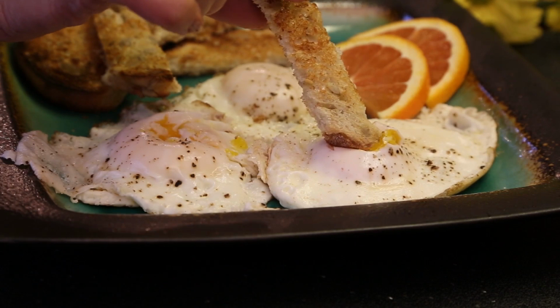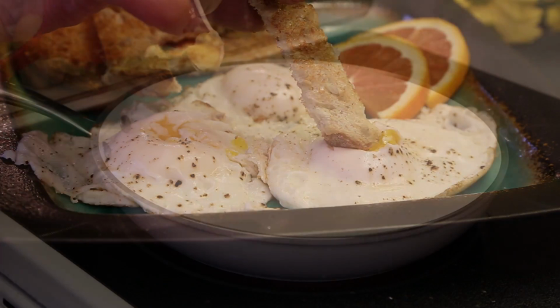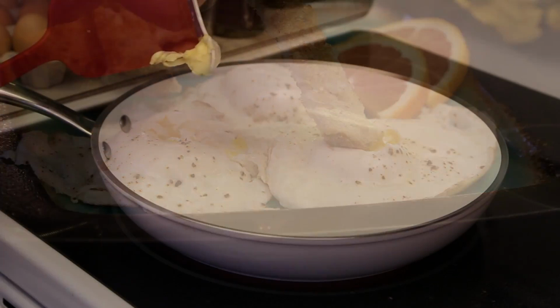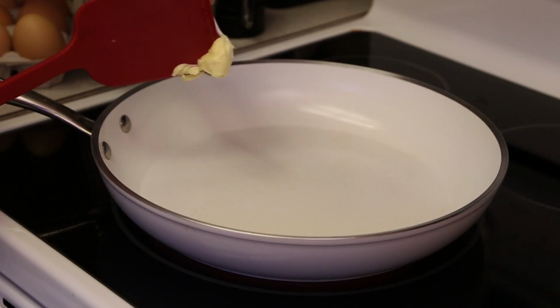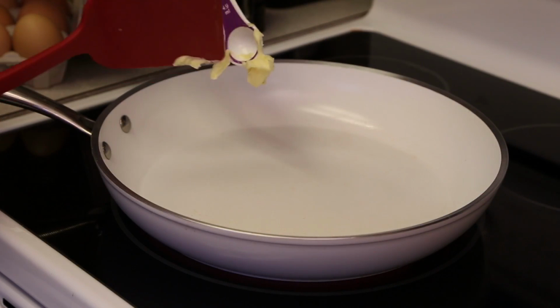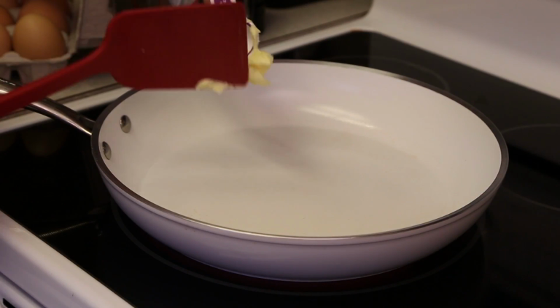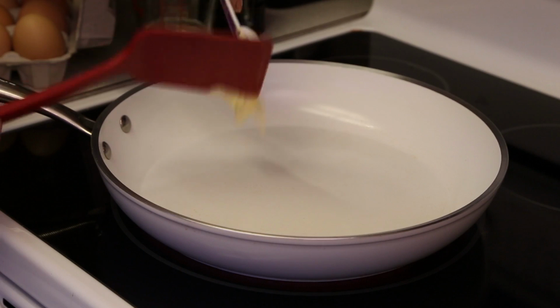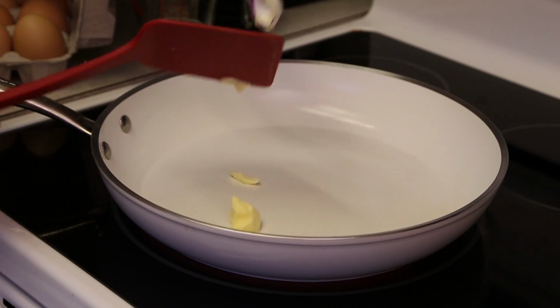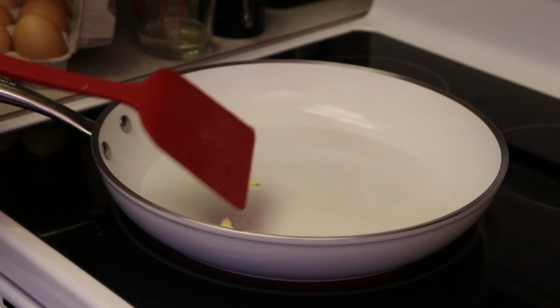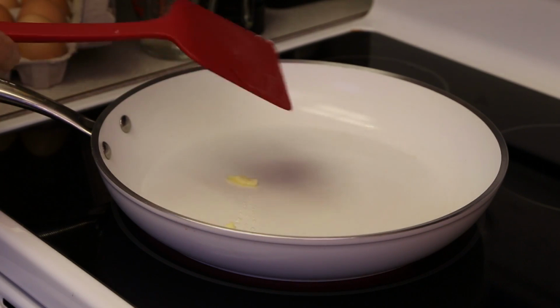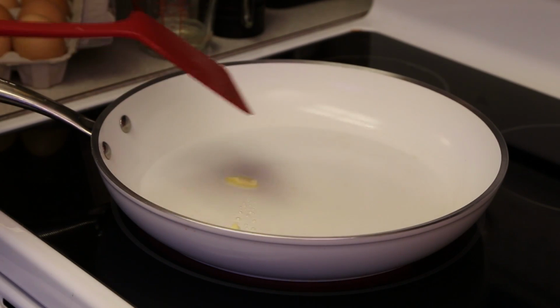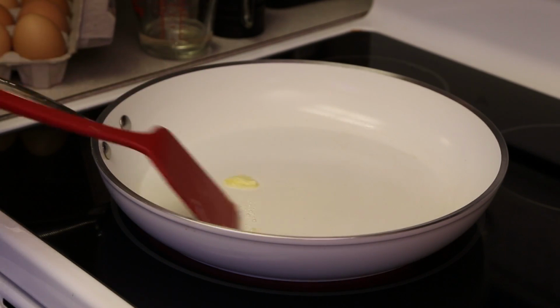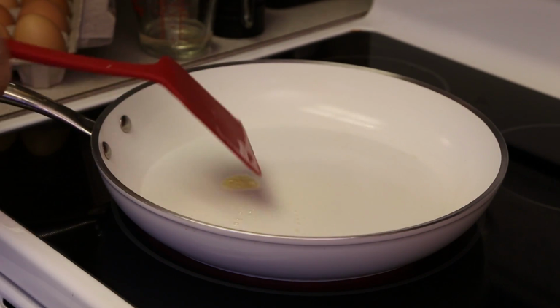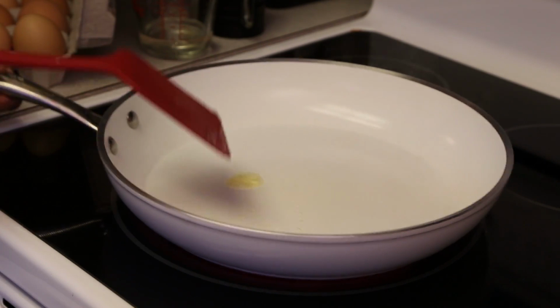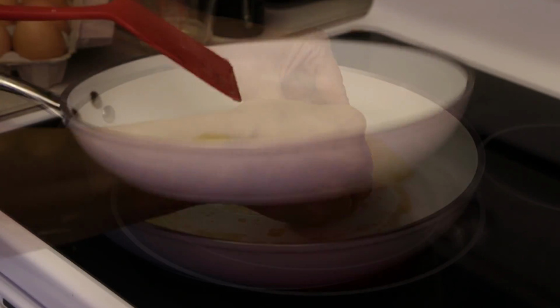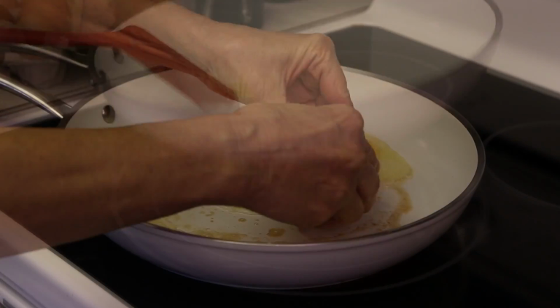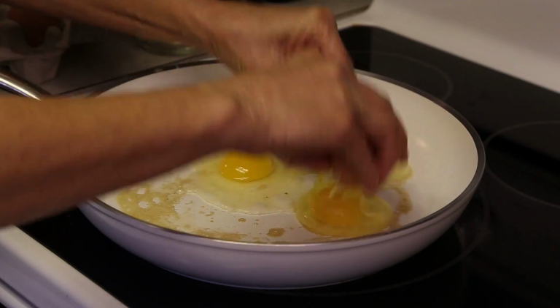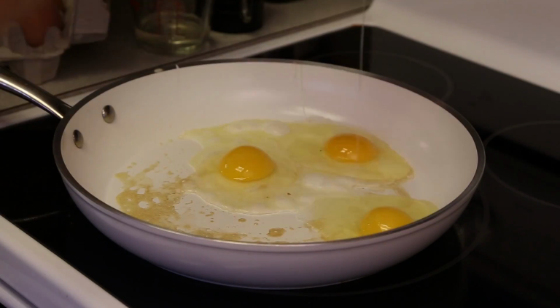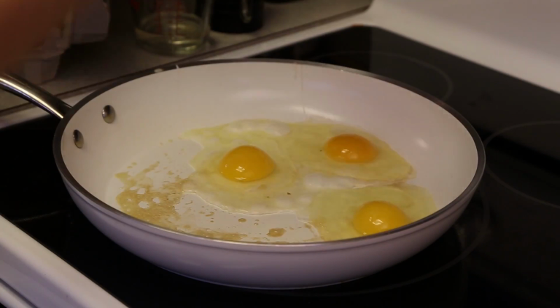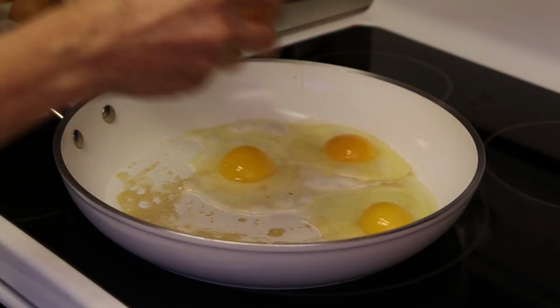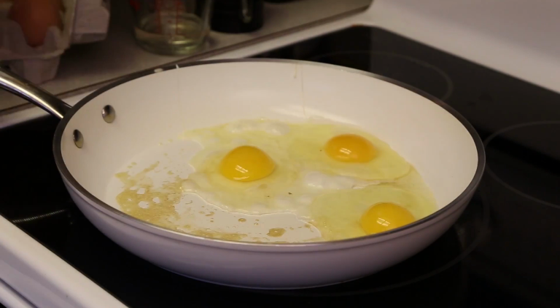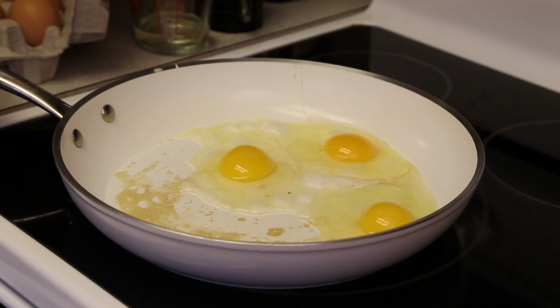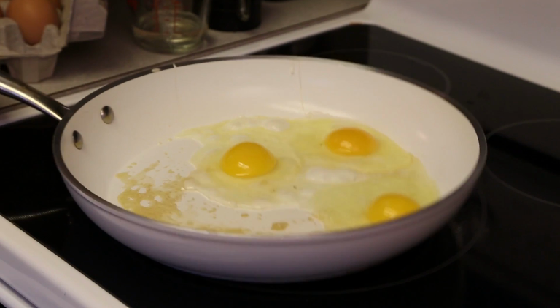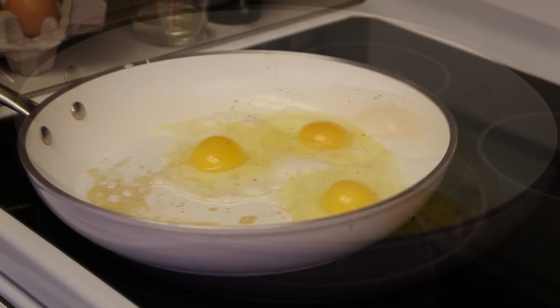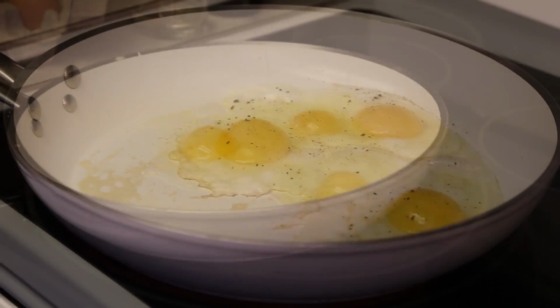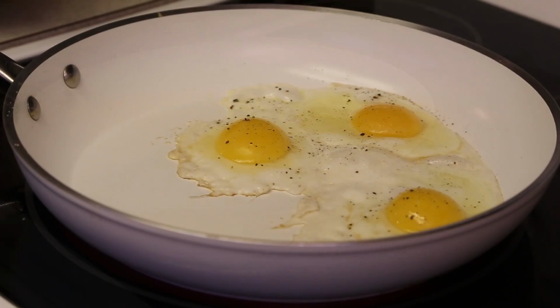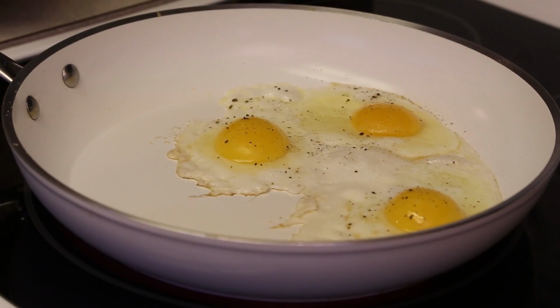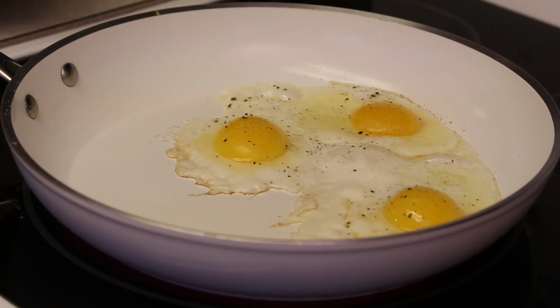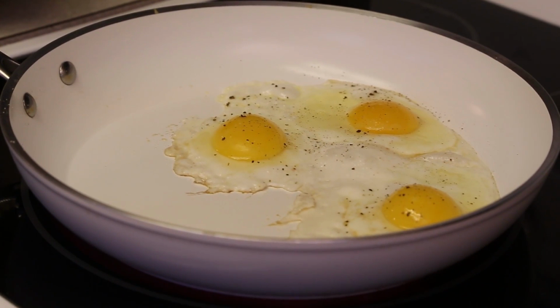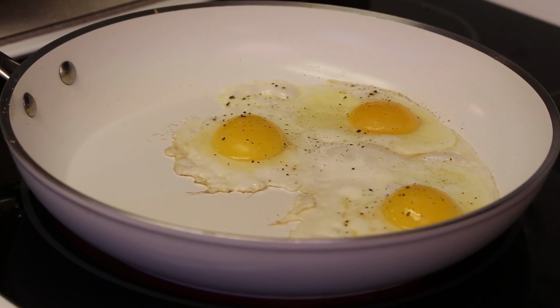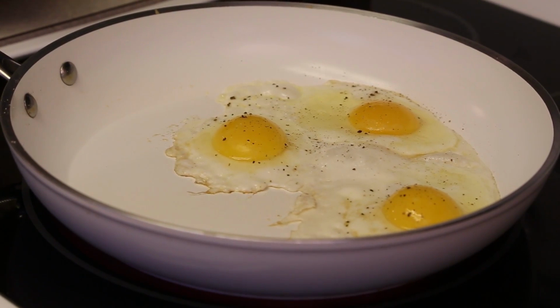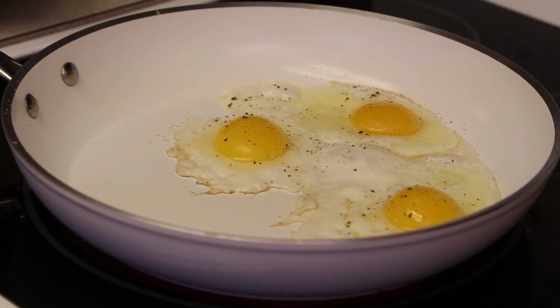First, heat 2 teaspoons of butter over medium heat in a non-stick pan. Crack your eggs gently into the pan and cook for around 30 seconds or until you see the edges of the egg turn from clear to white.